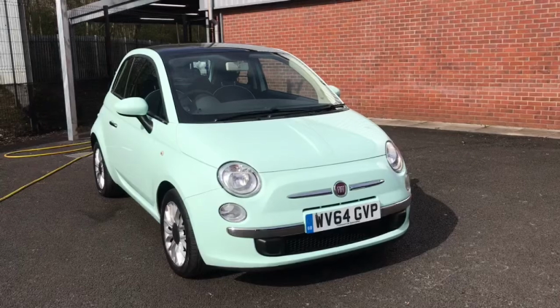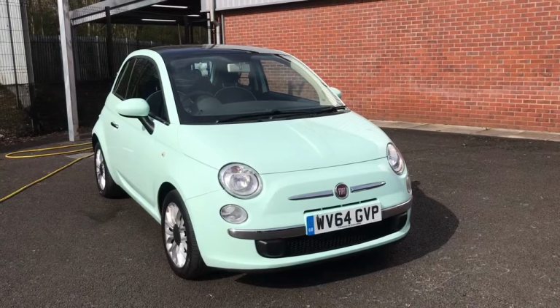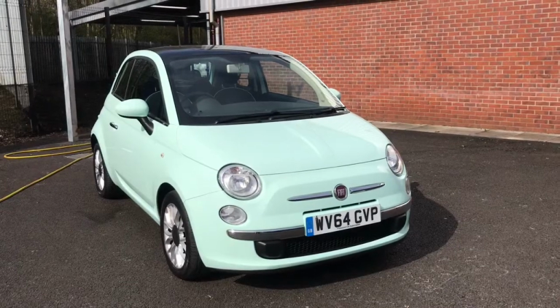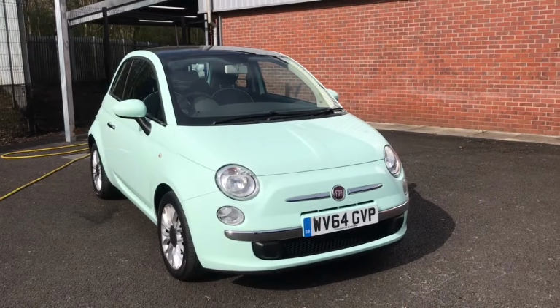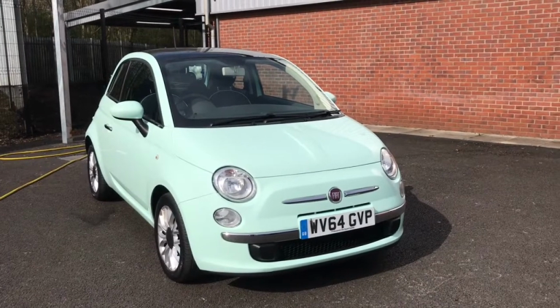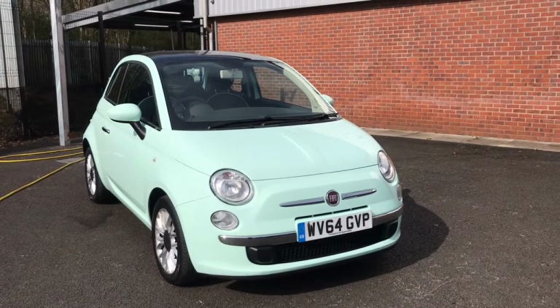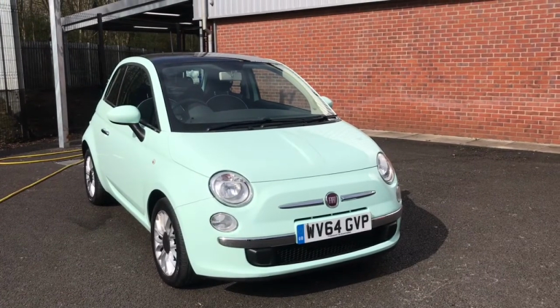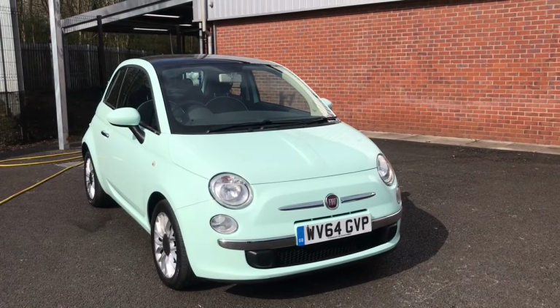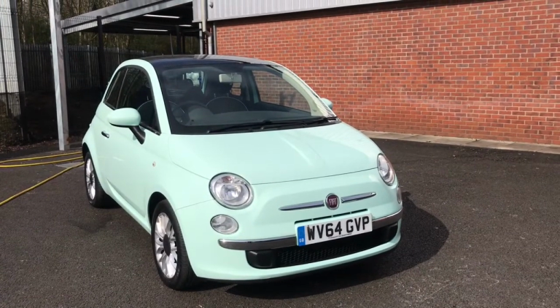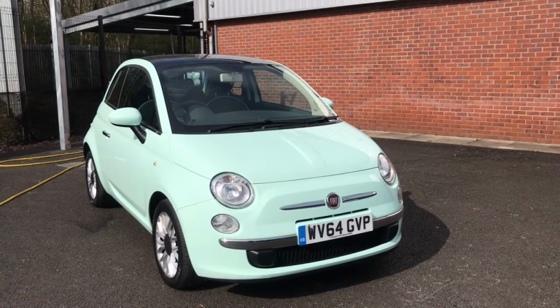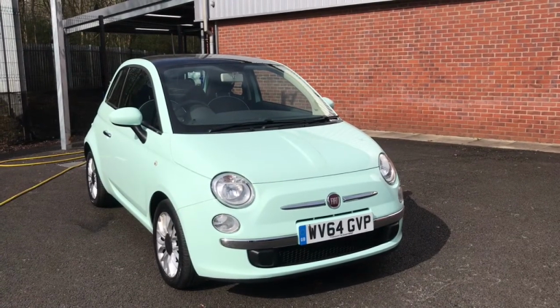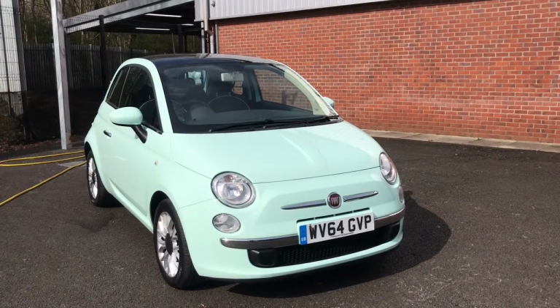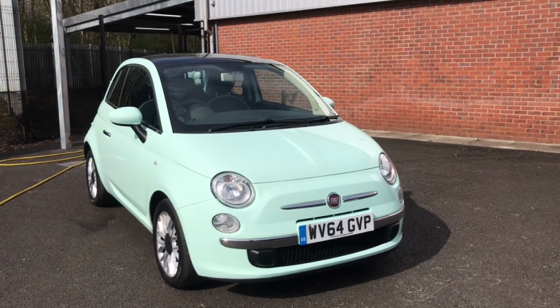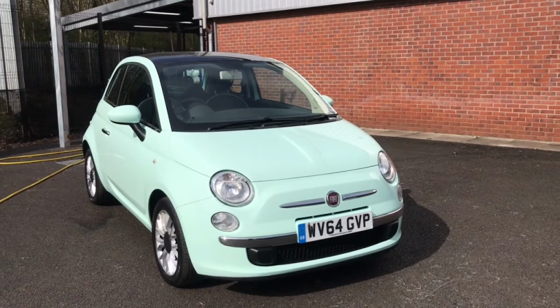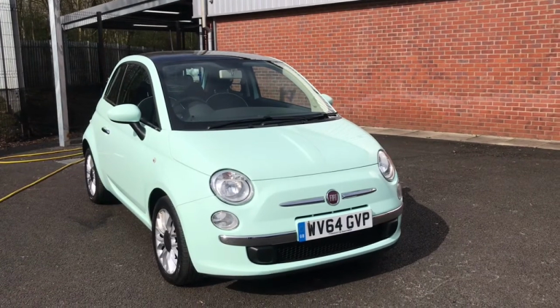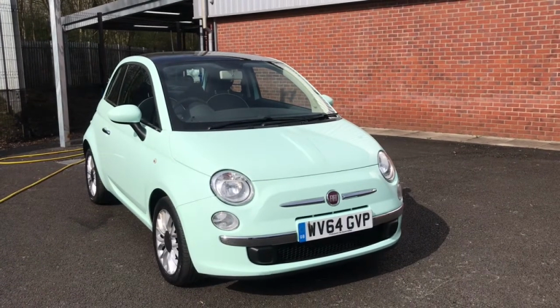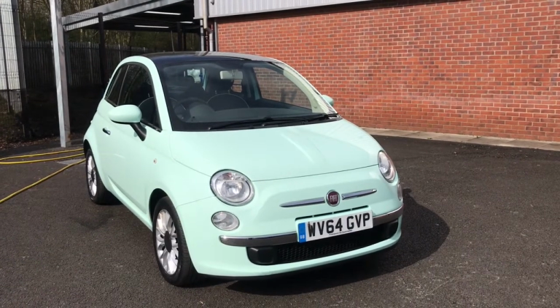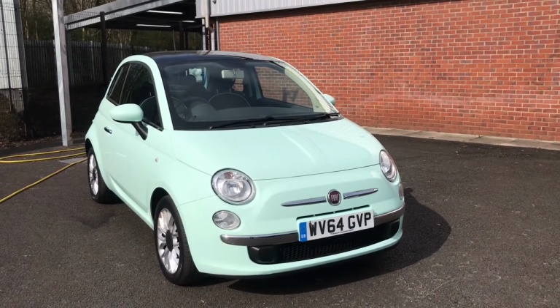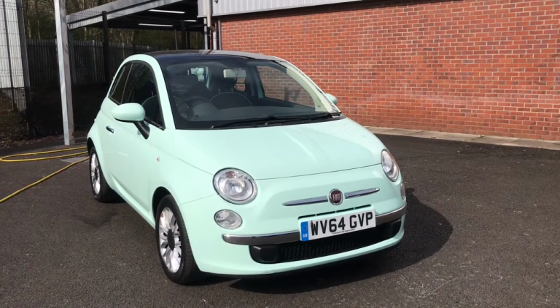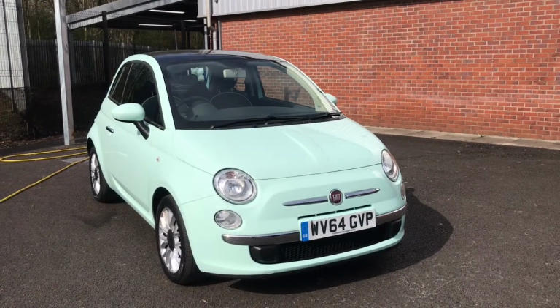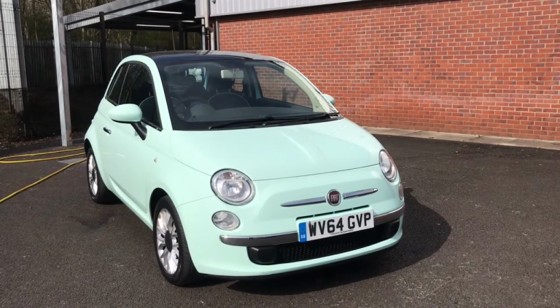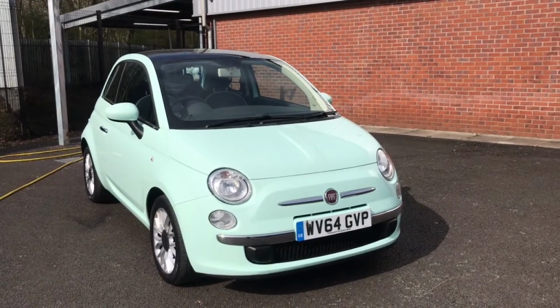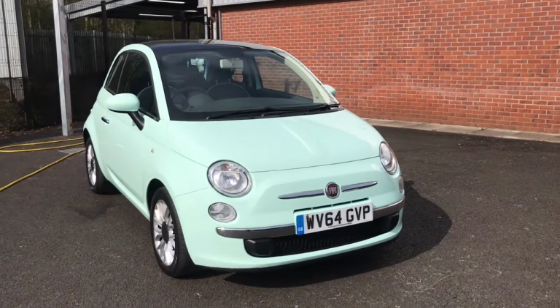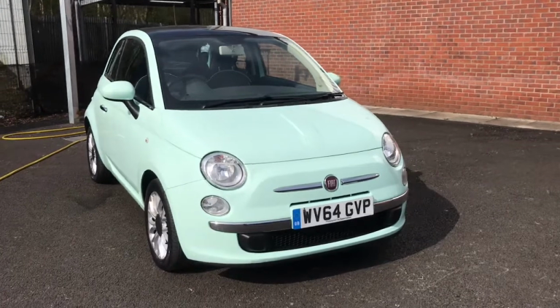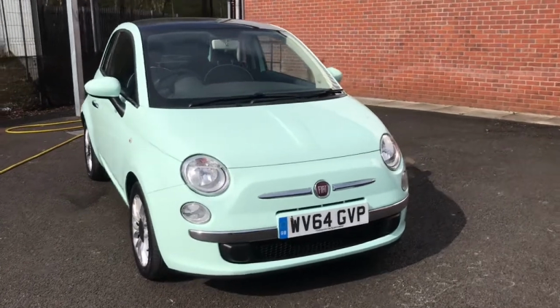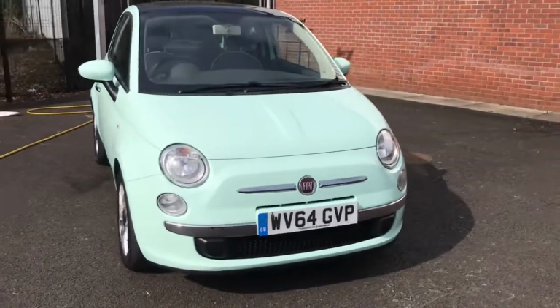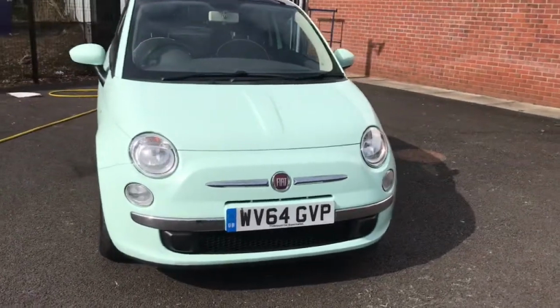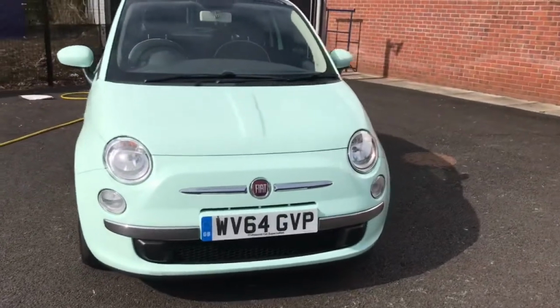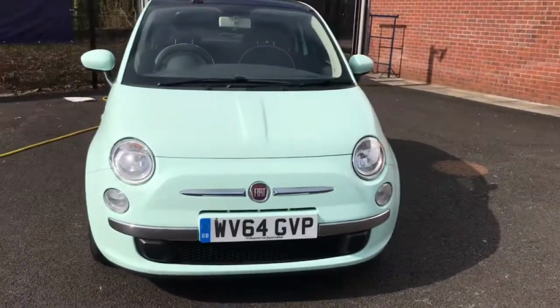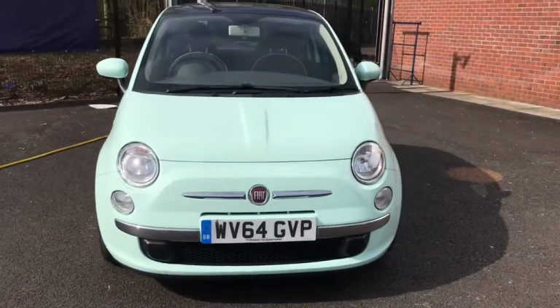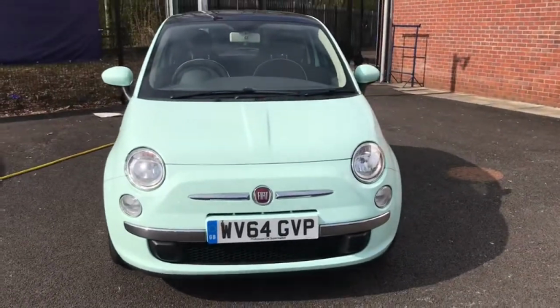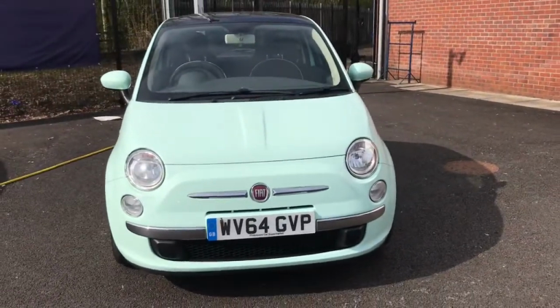Hi, welcome to Bolton Motor Match. My name's Abbey and here in this video I'm going to be showing you this lovely Fiat 500 Lounge 1.2 in mint green. Looking at the front, it will have daytime running lights.